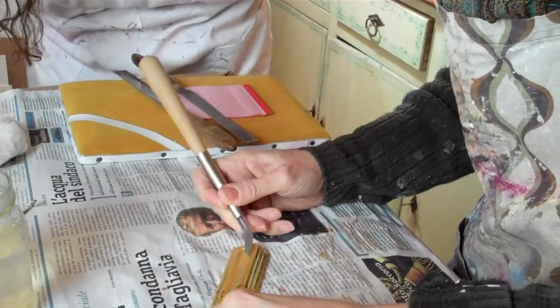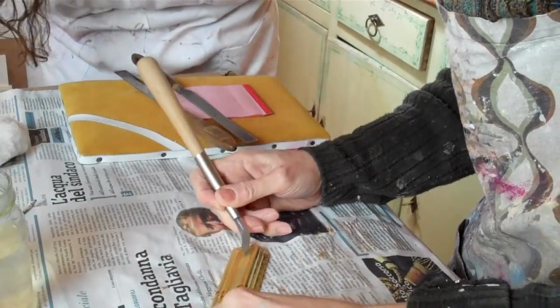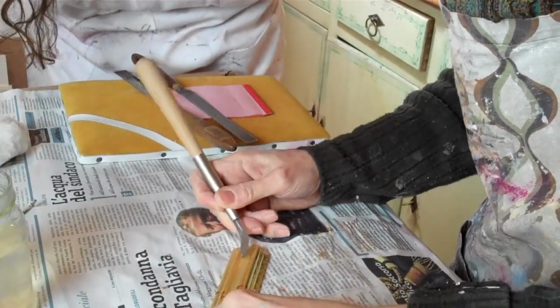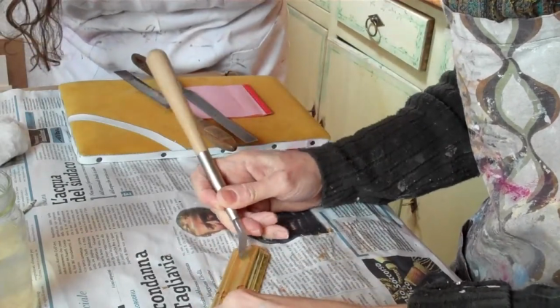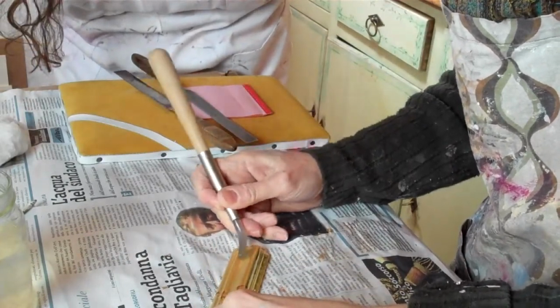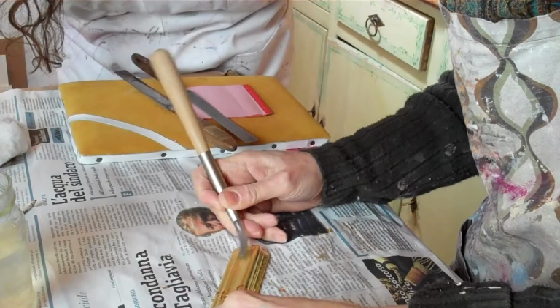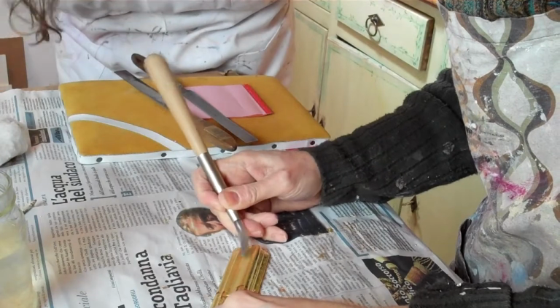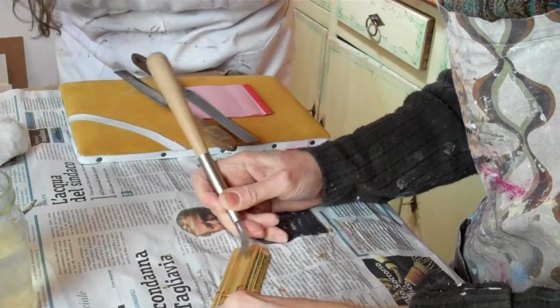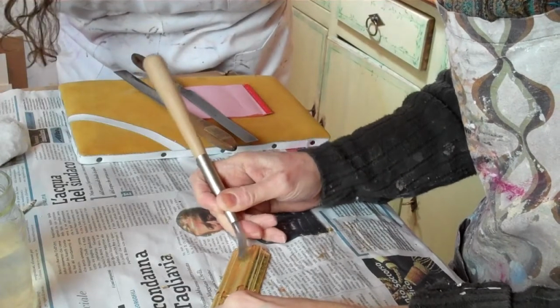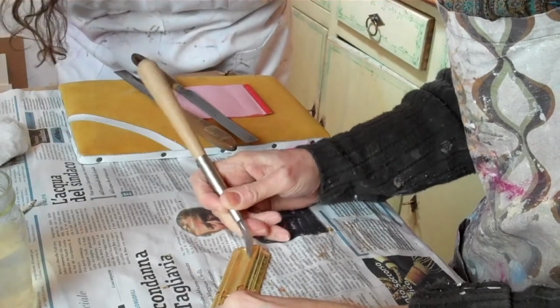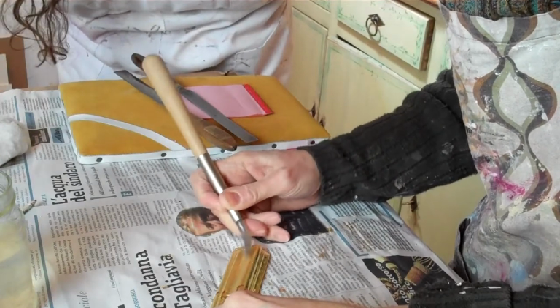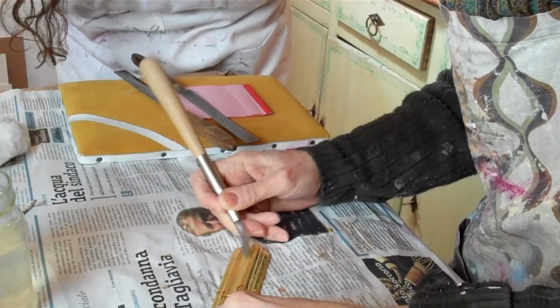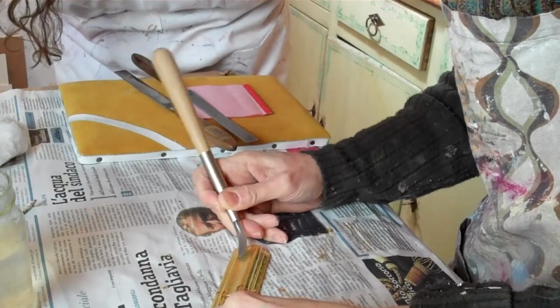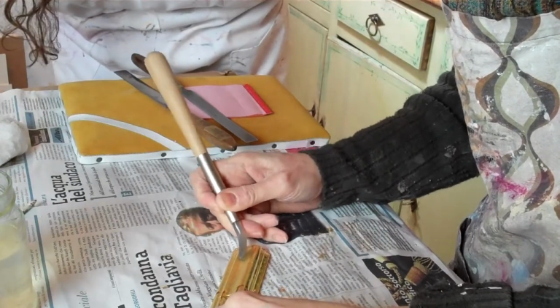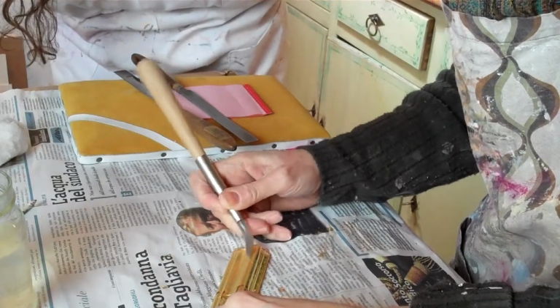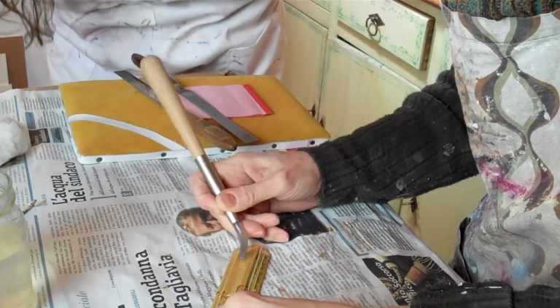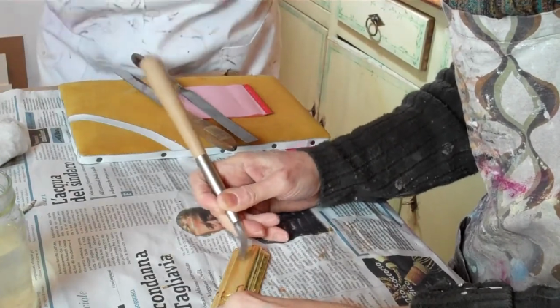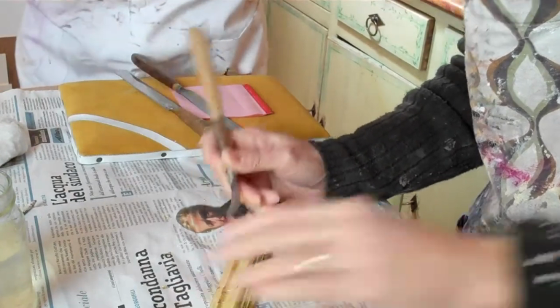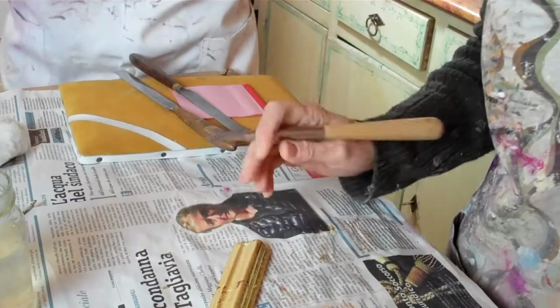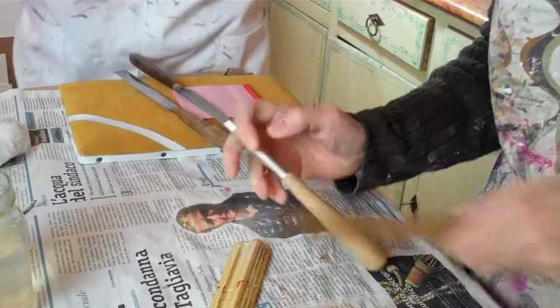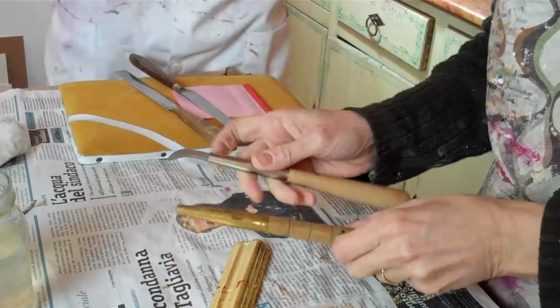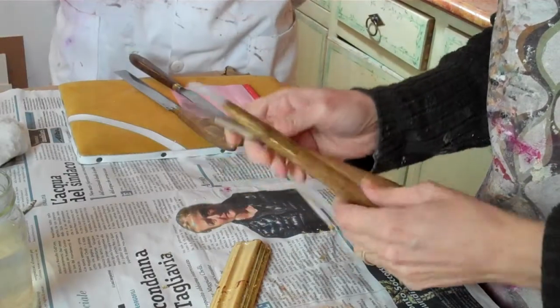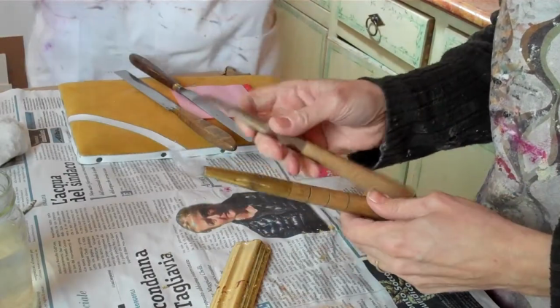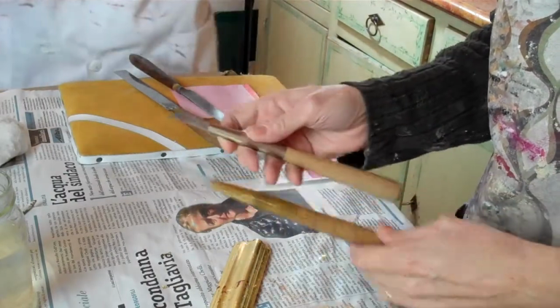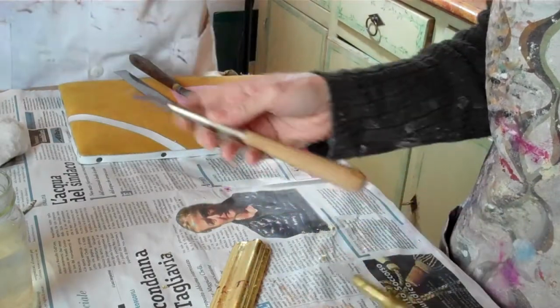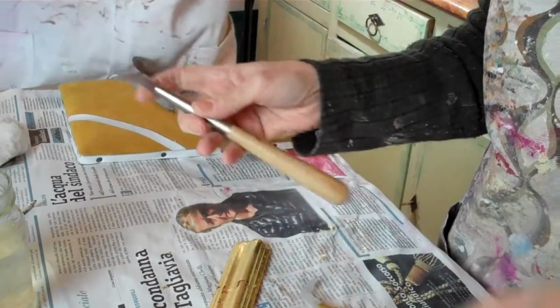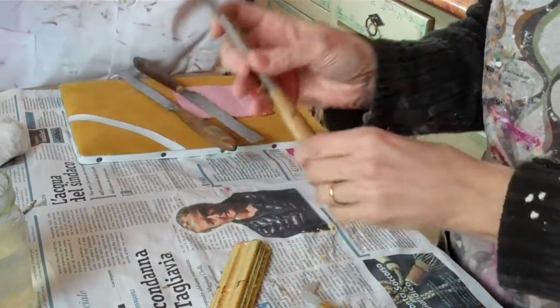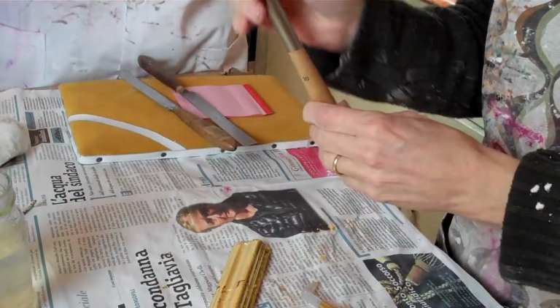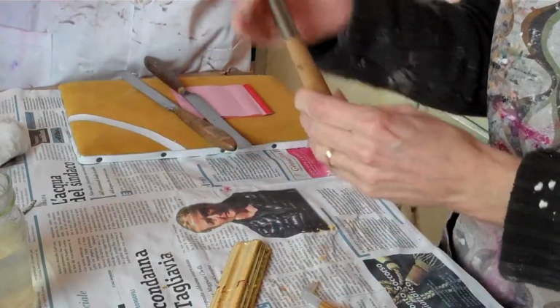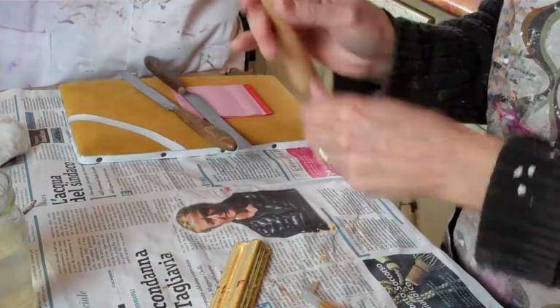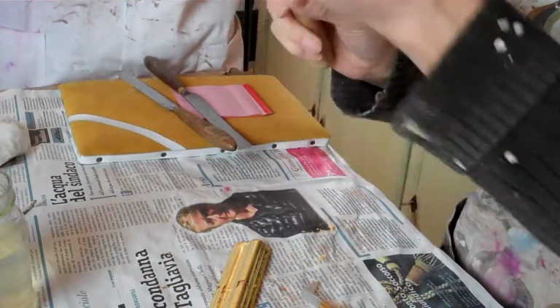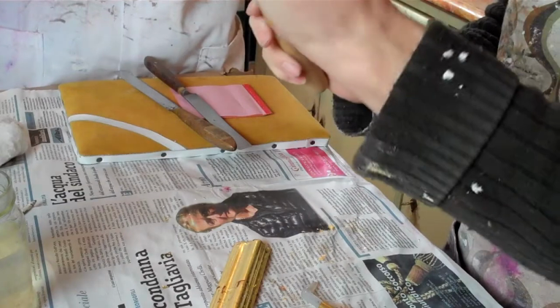Yeah, we need that too, right? You need a burnishing, an agate stone for burnishing. They come in different sizes and different shapes. This is a good shape, sort of like a dog's tooth.